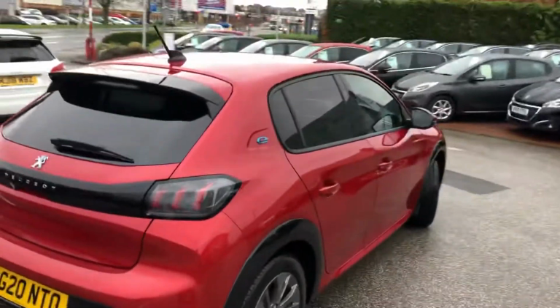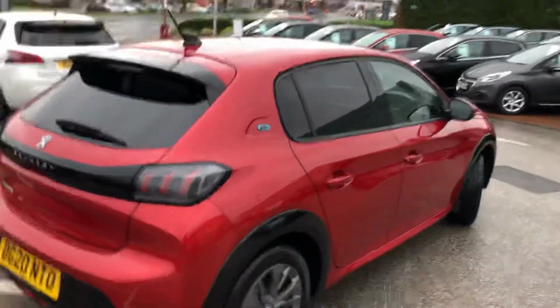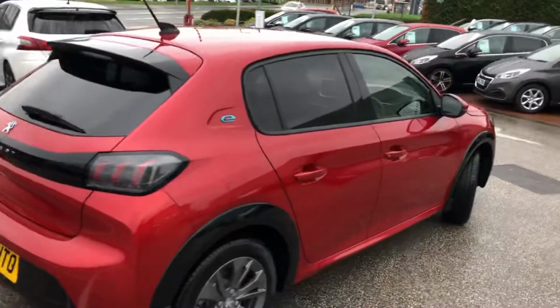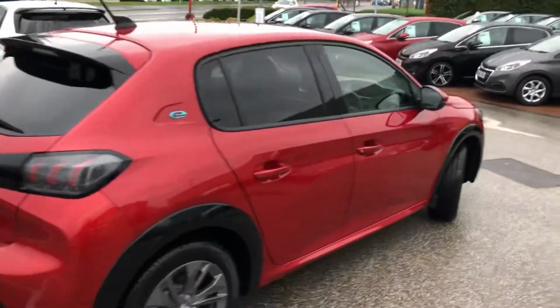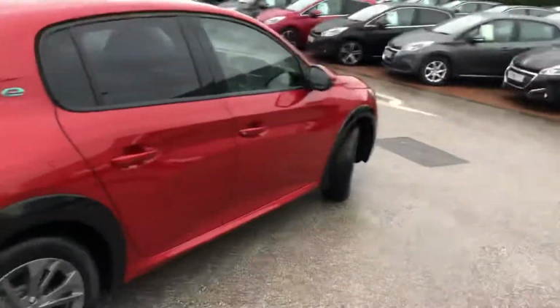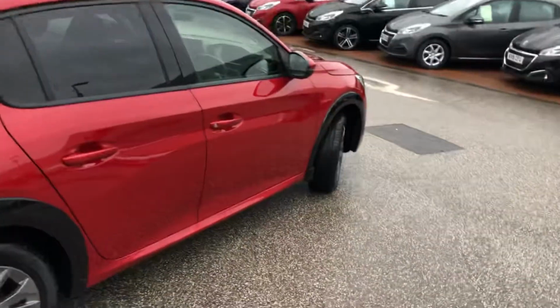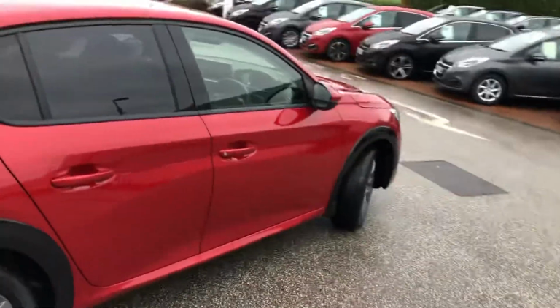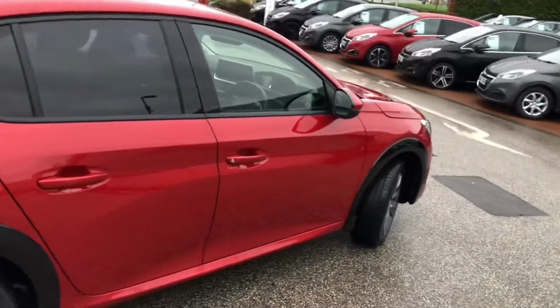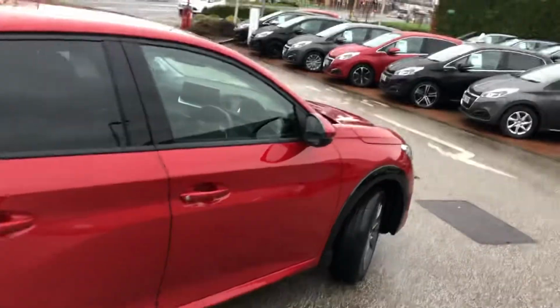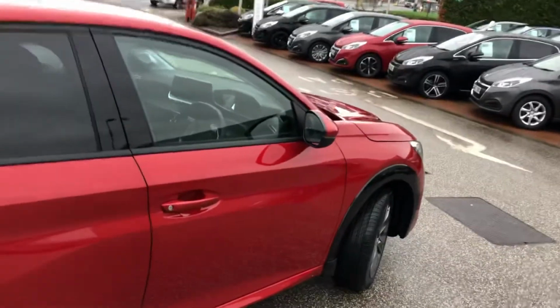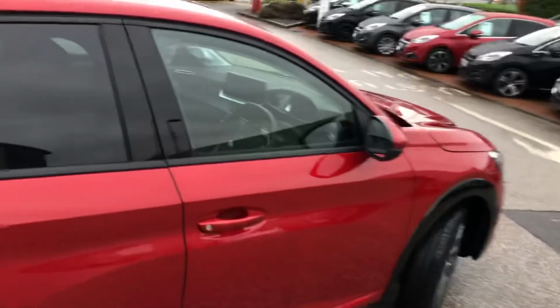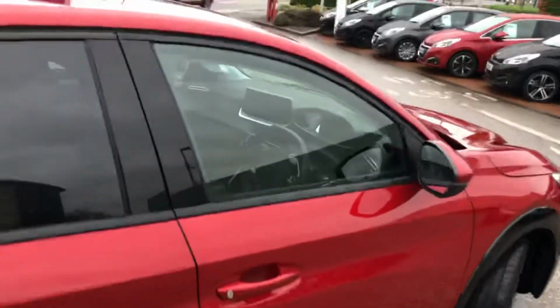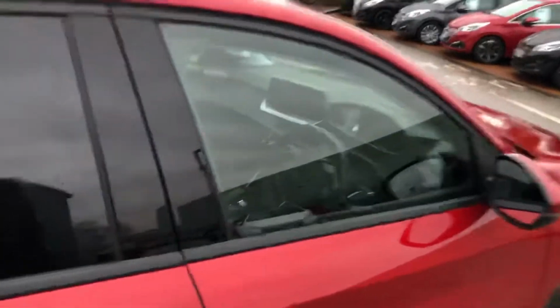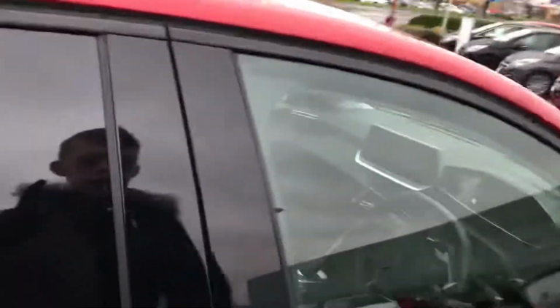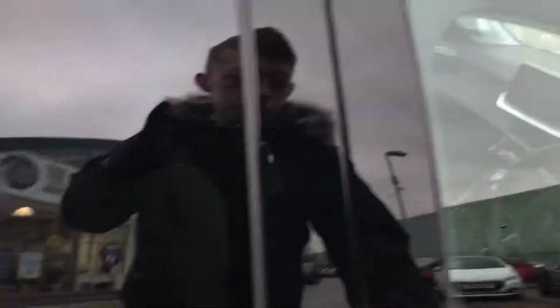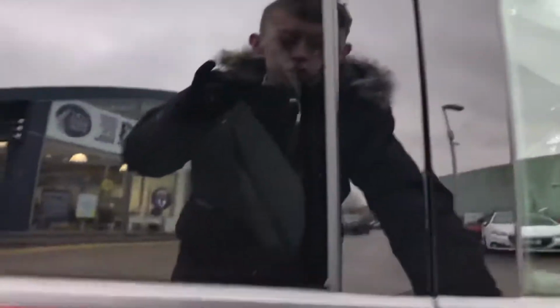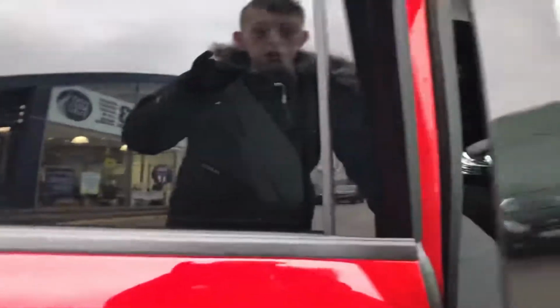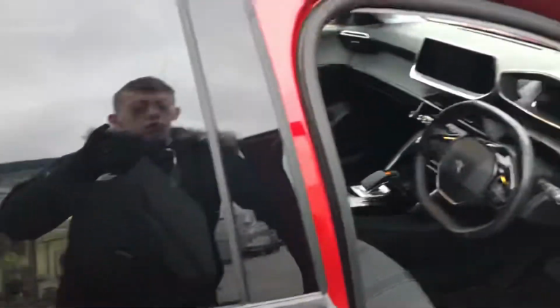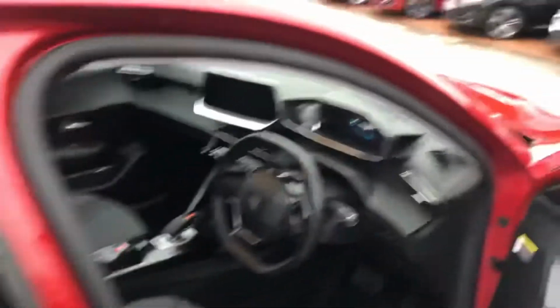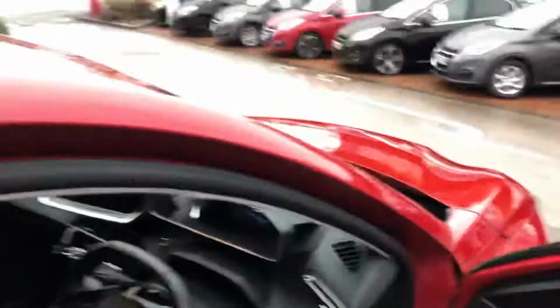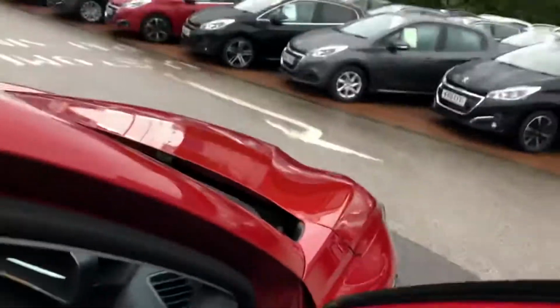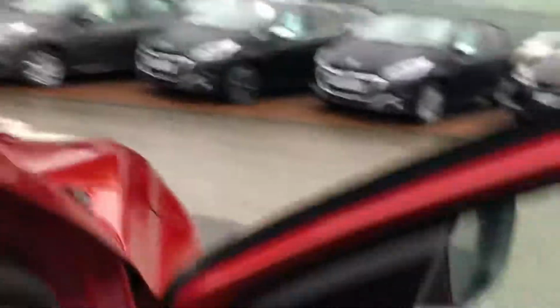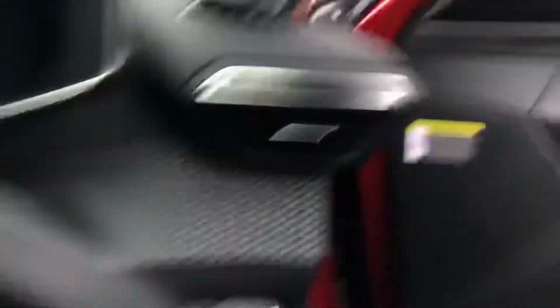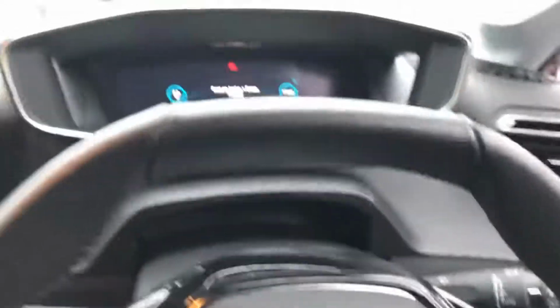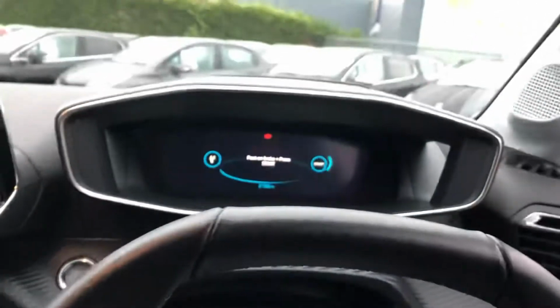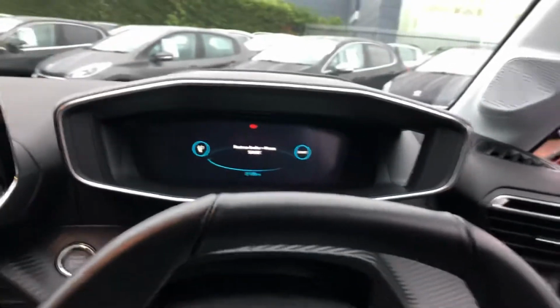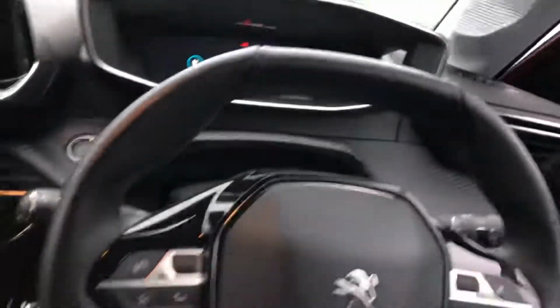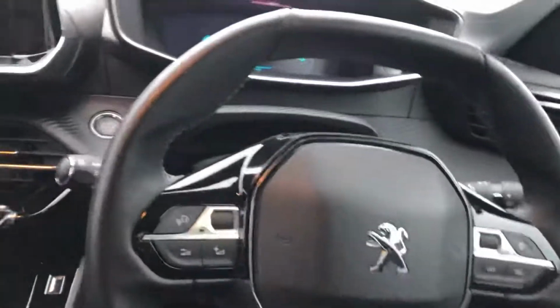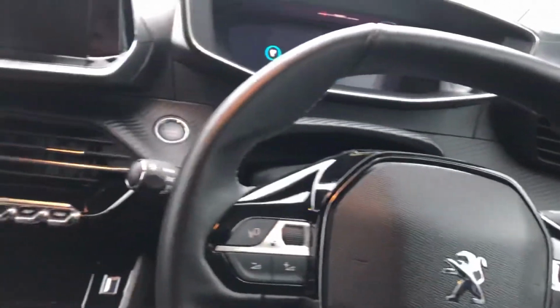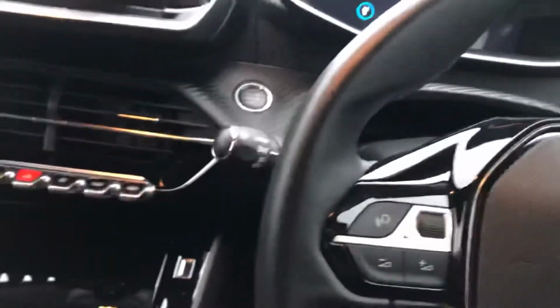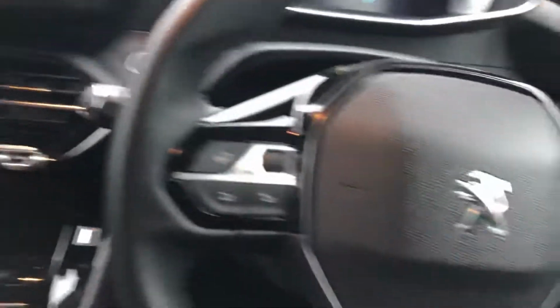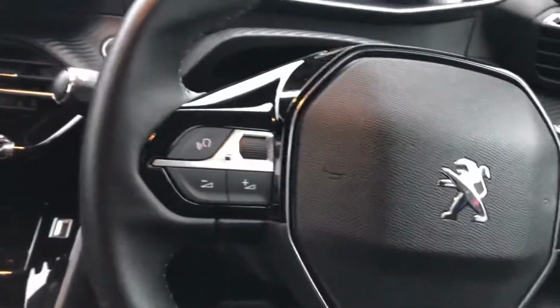This is a Peugeot approved car. Going into the car from the driver's side, the driver's seat is nice and spacious with loads of room.